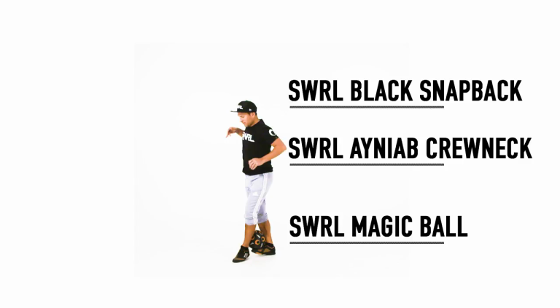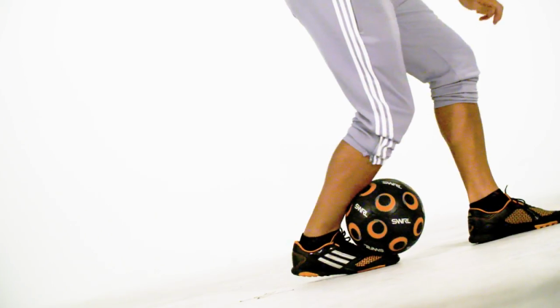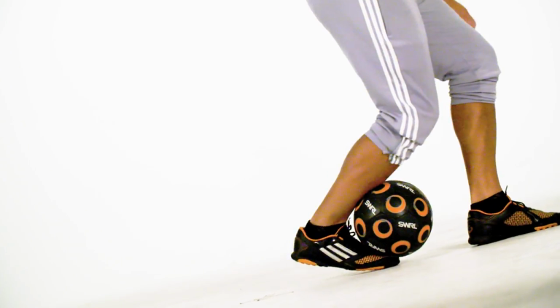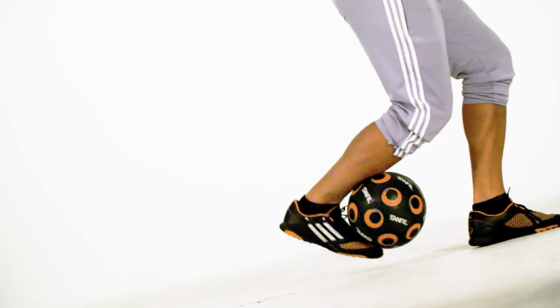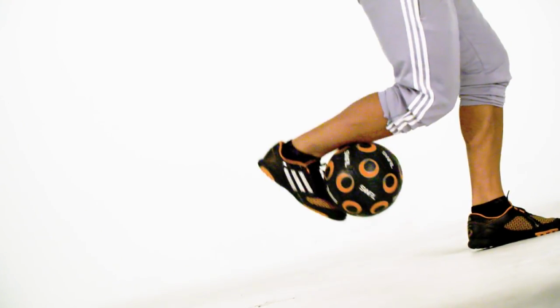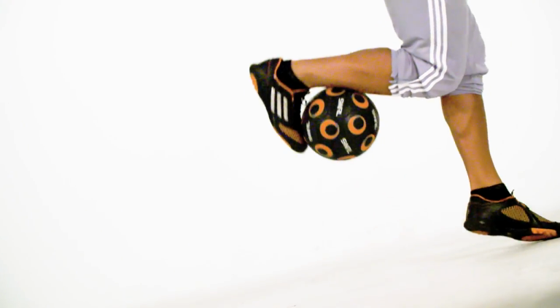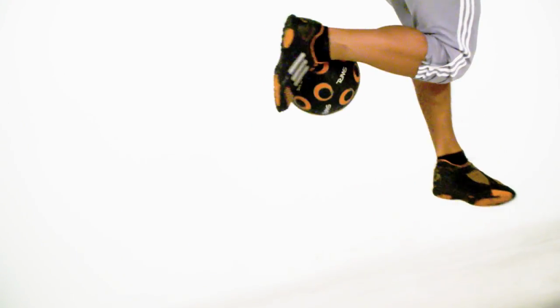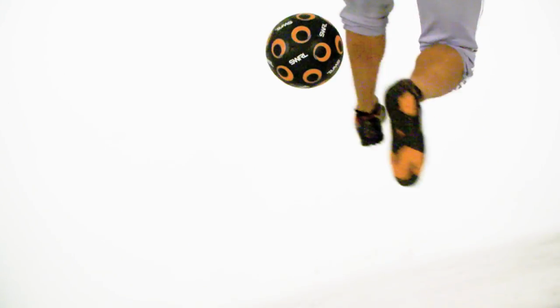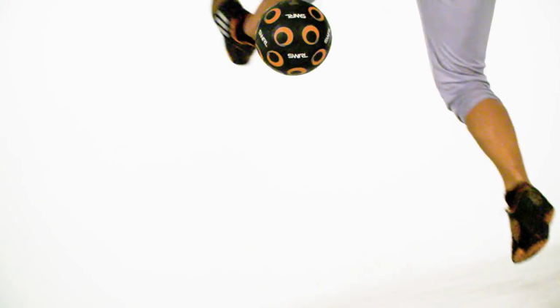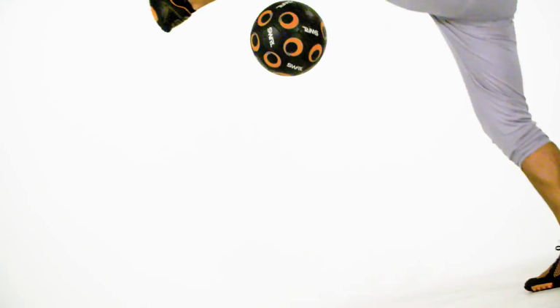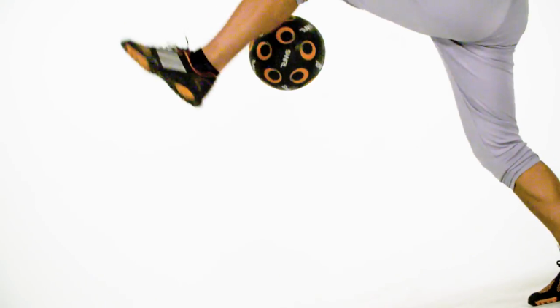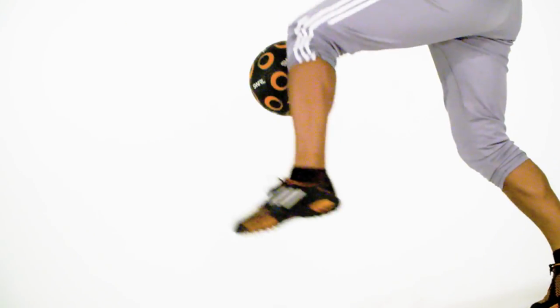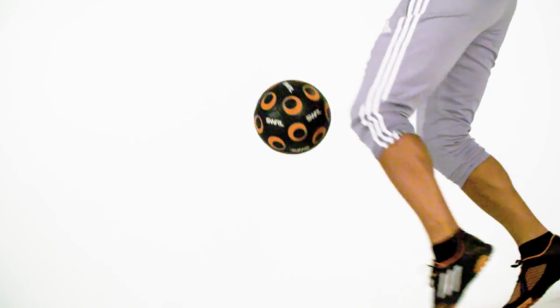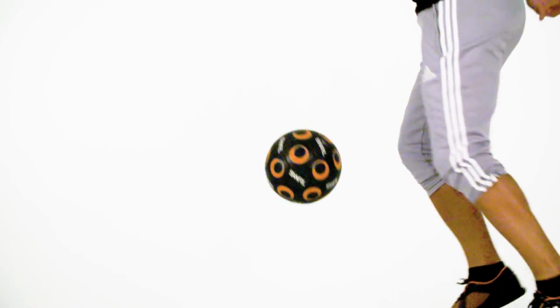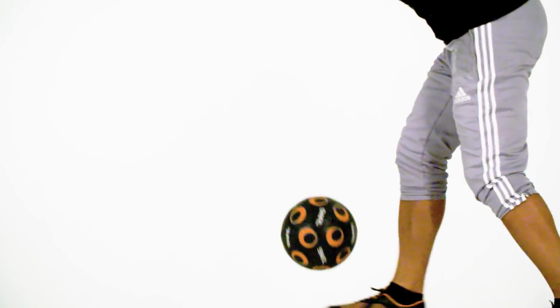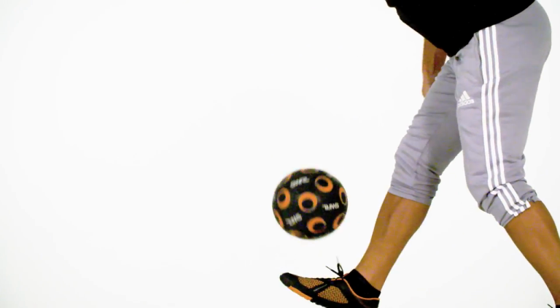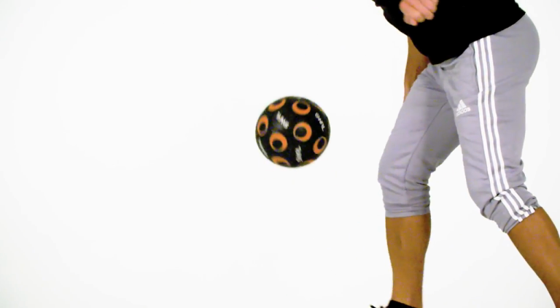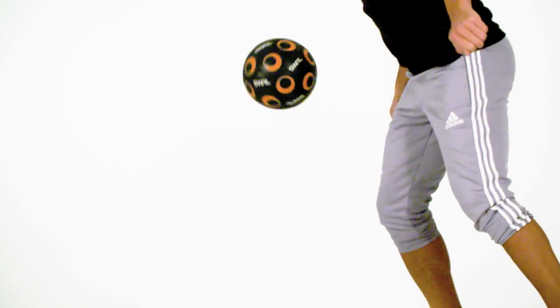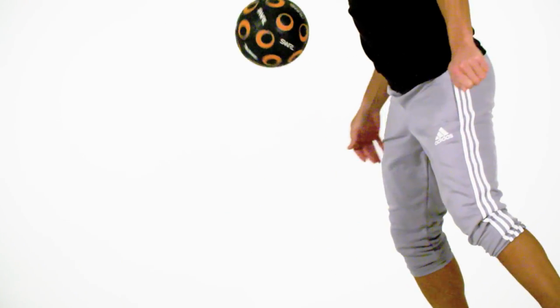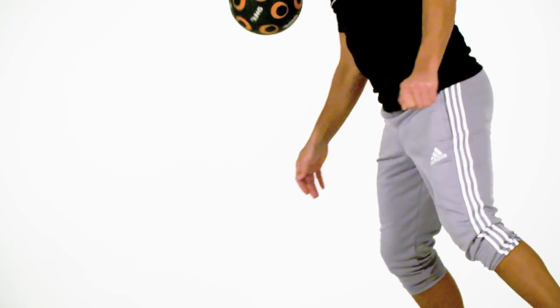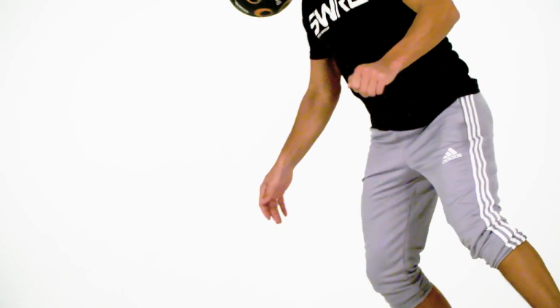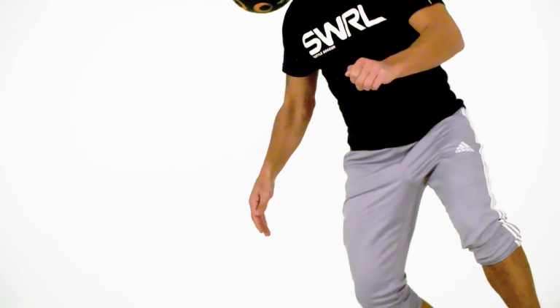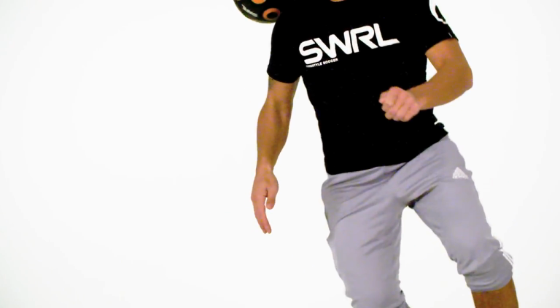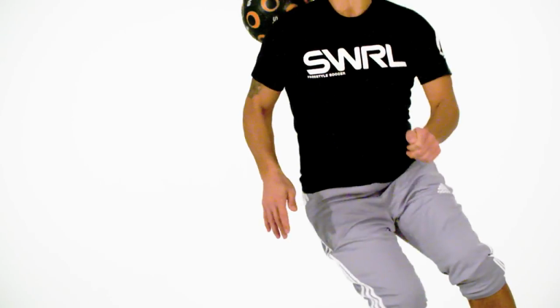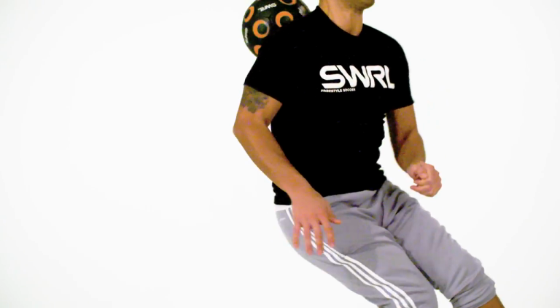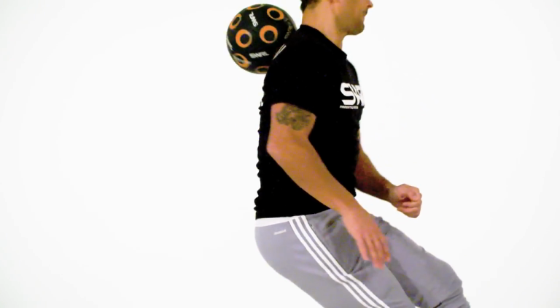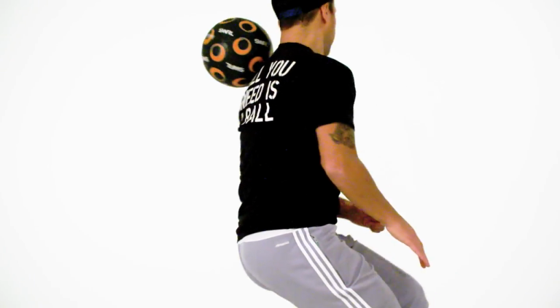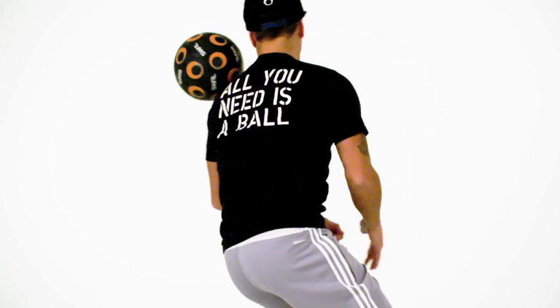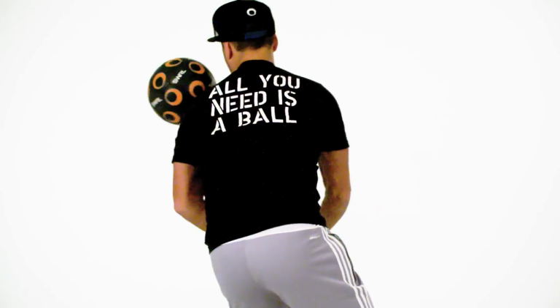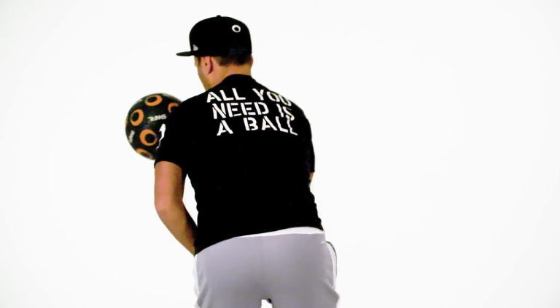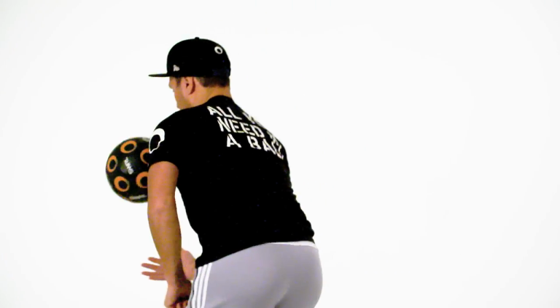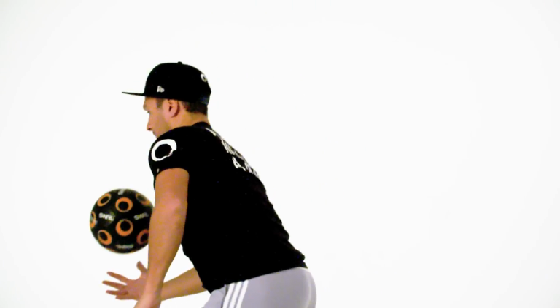To do this trick, you want to kick the ball in front of you. When it's dropping, scoop the ball, do a reverse hop the world, and then kick the ball and roll it off your shoulders and then control it.